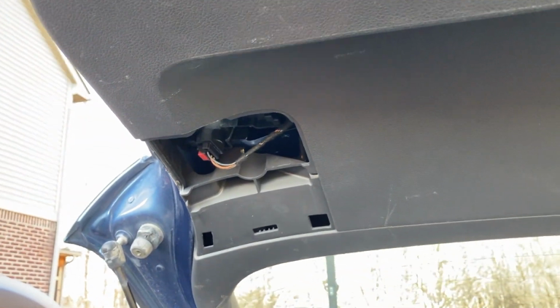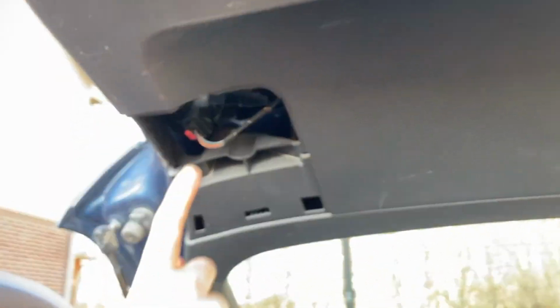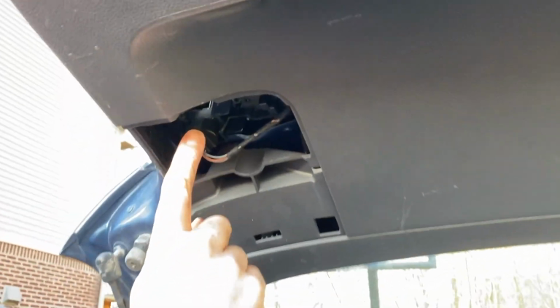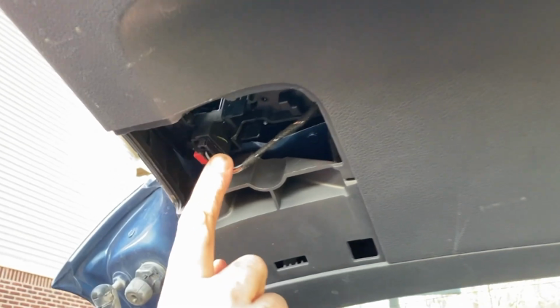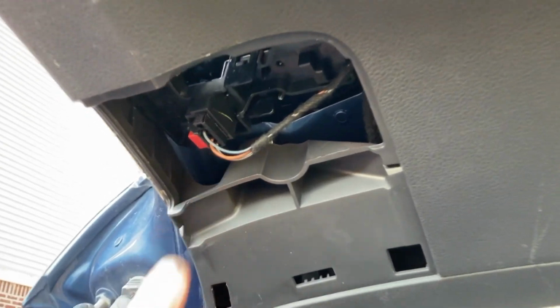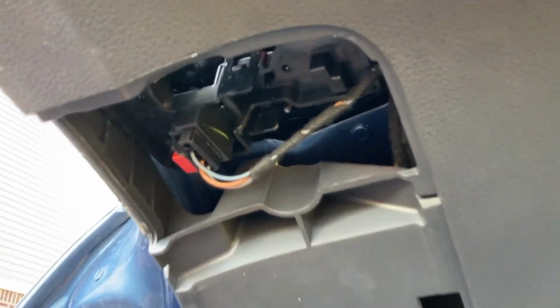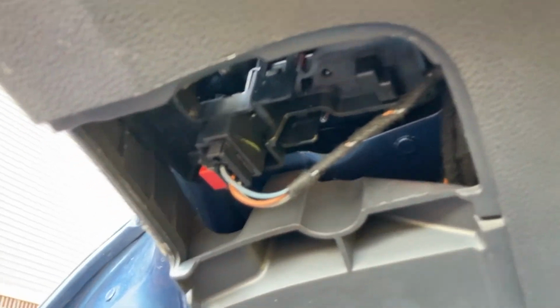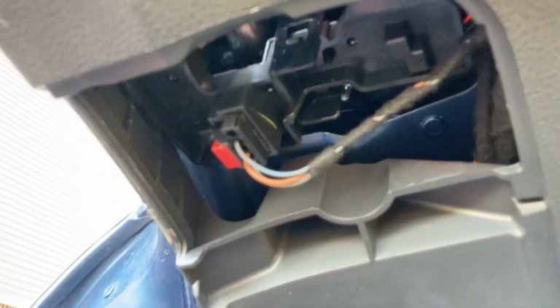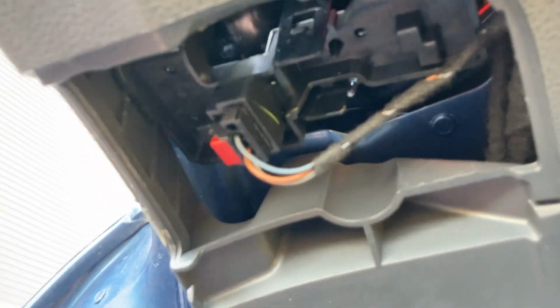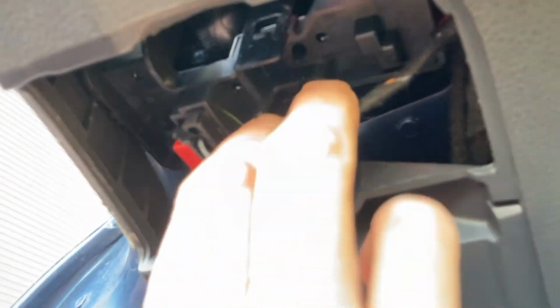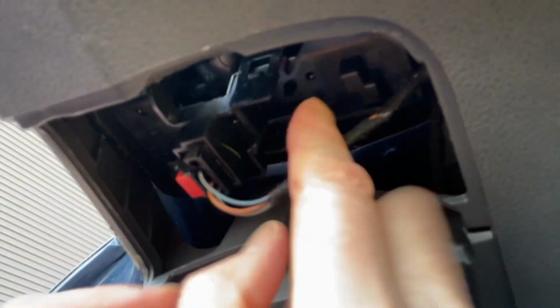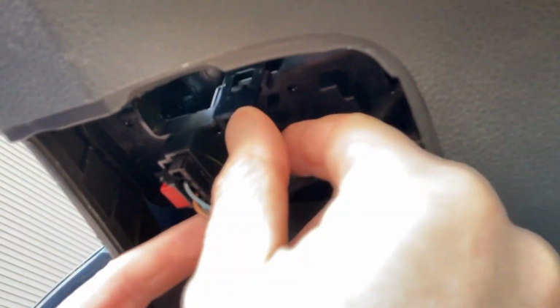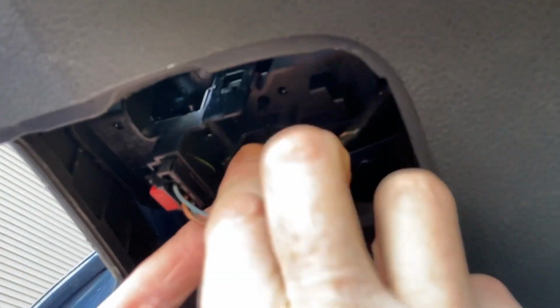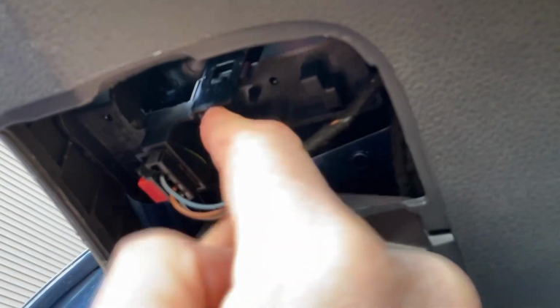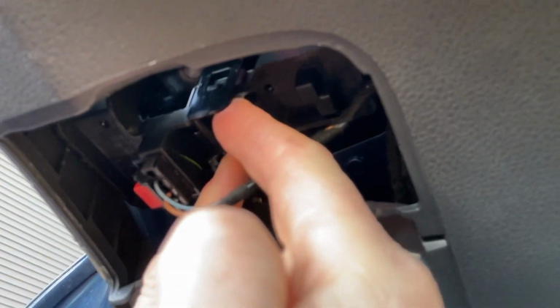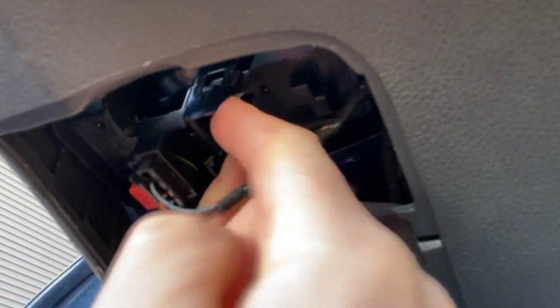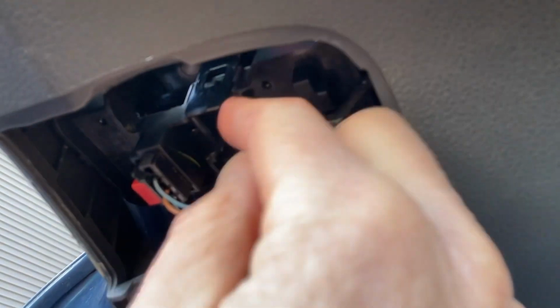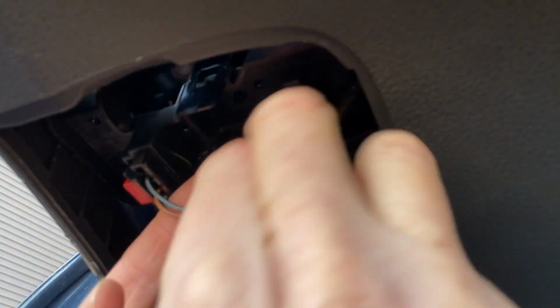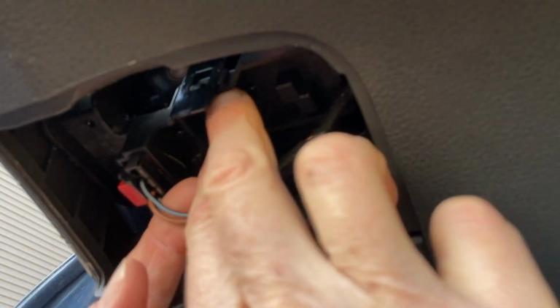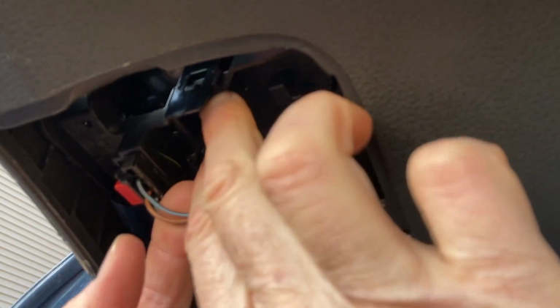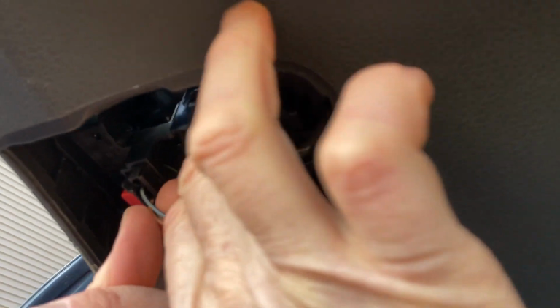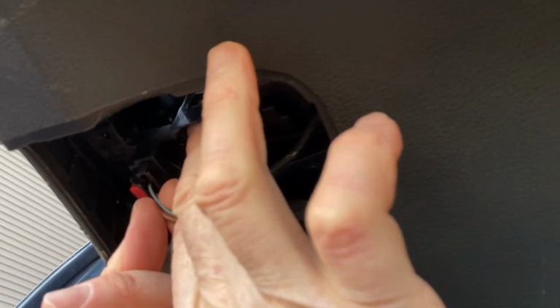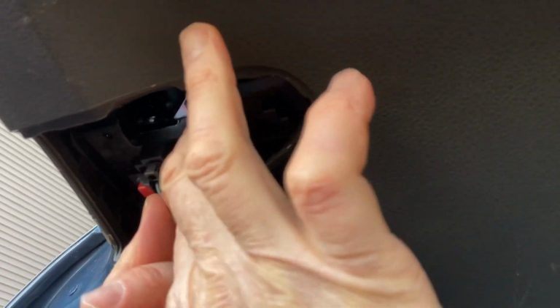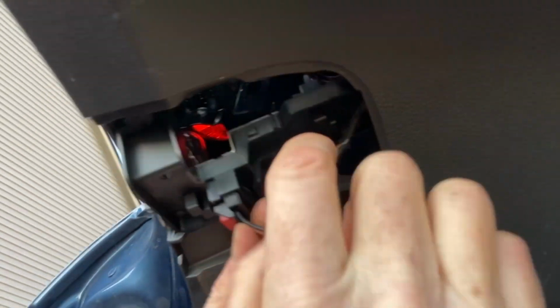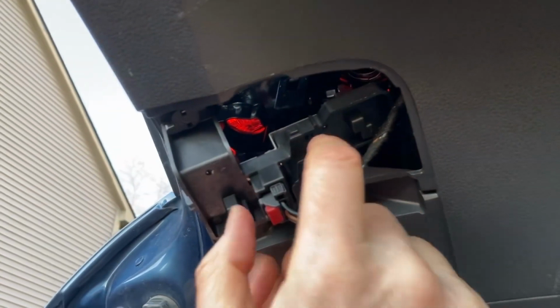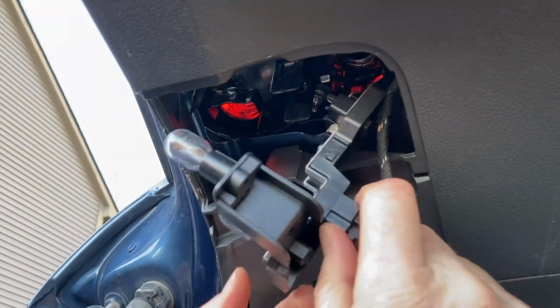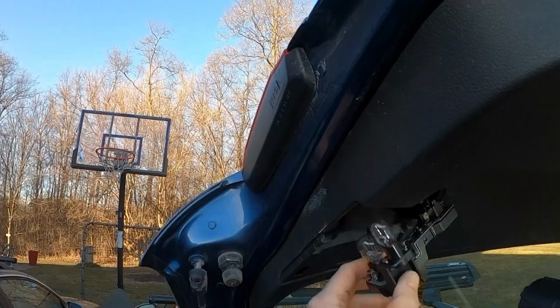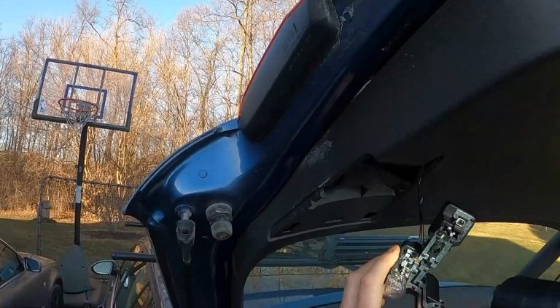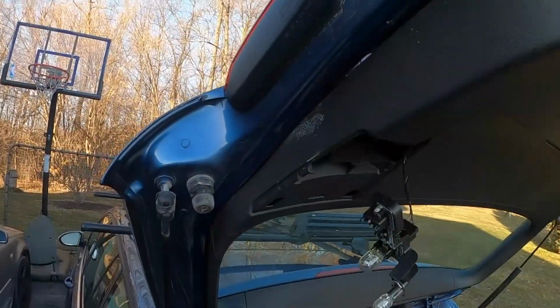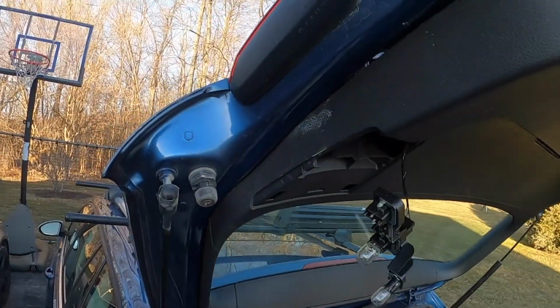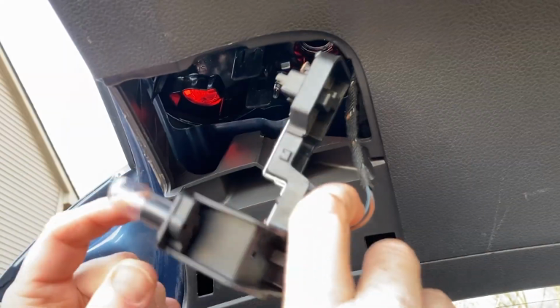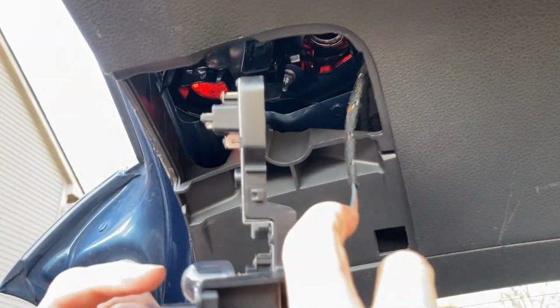I don't know if you can see in here or not, but there are two little prongs — just take your fingers and spread them apart, and this thing will drop right down. So I know this is the reverse light.